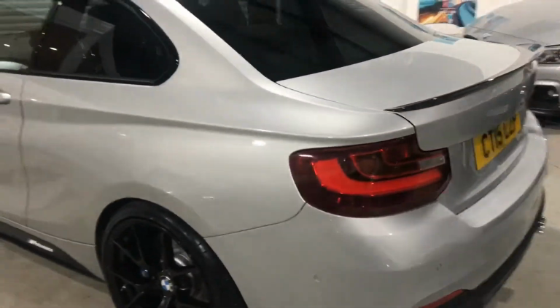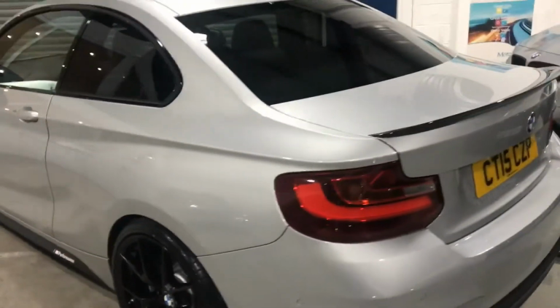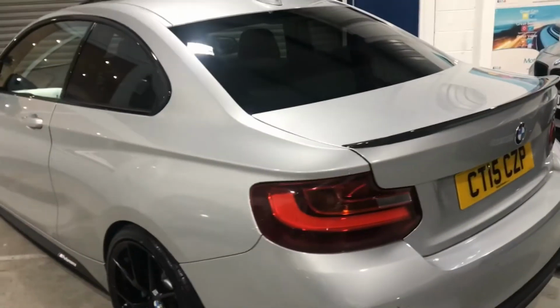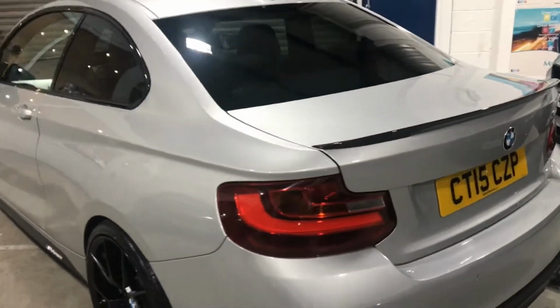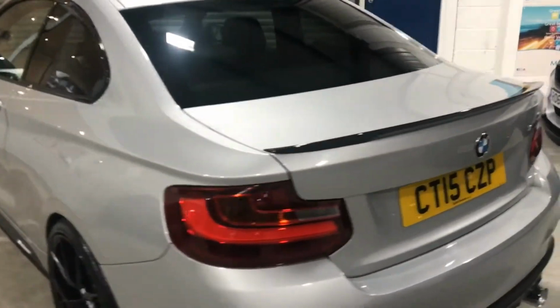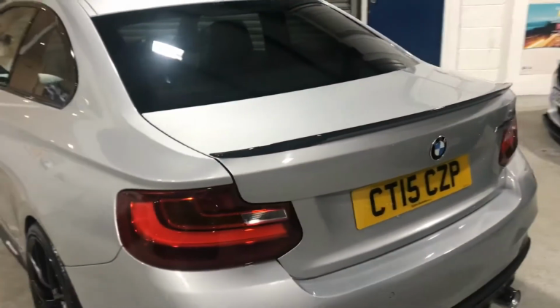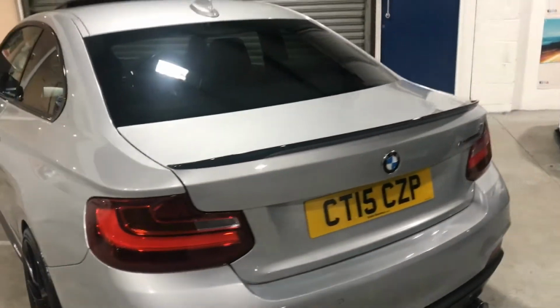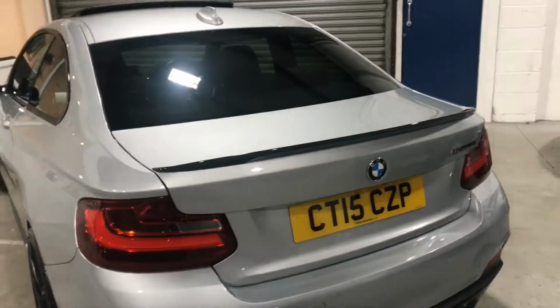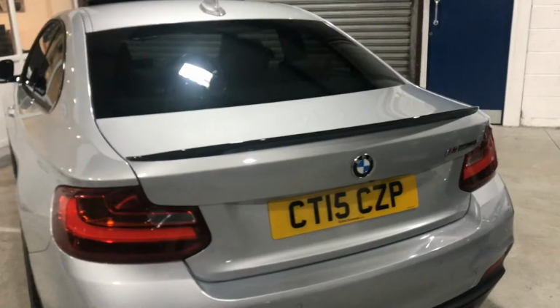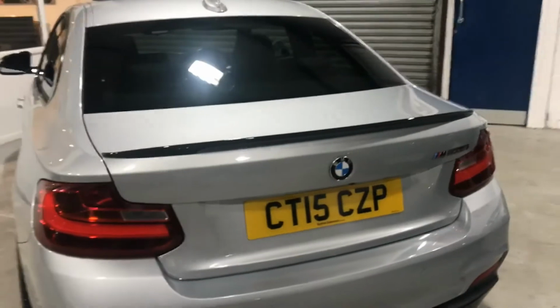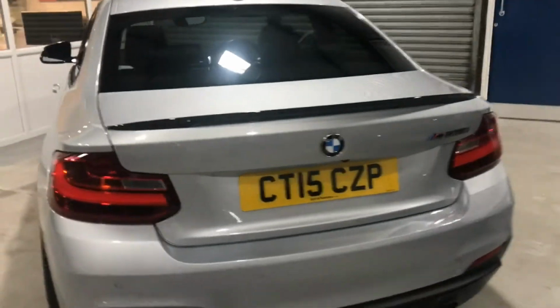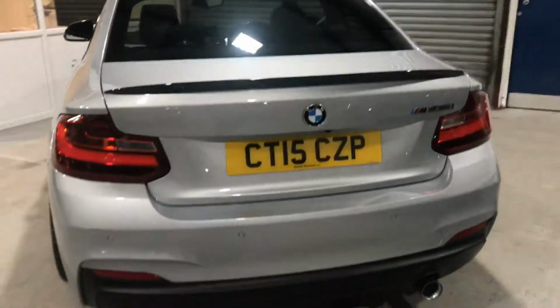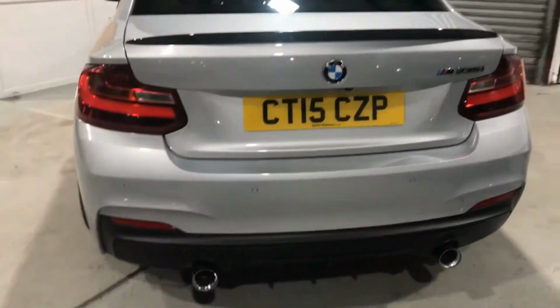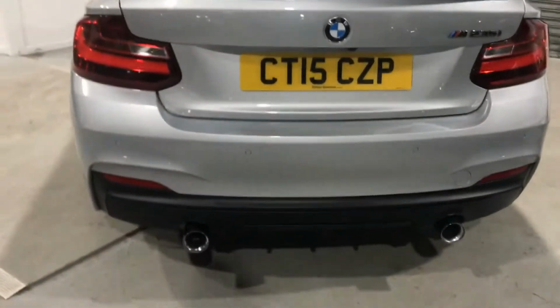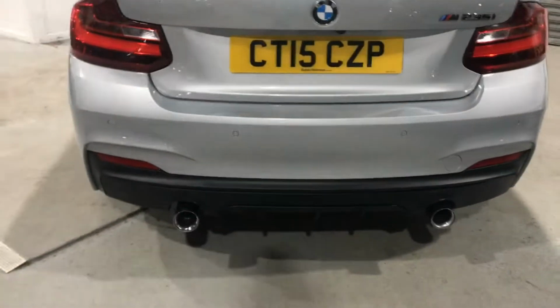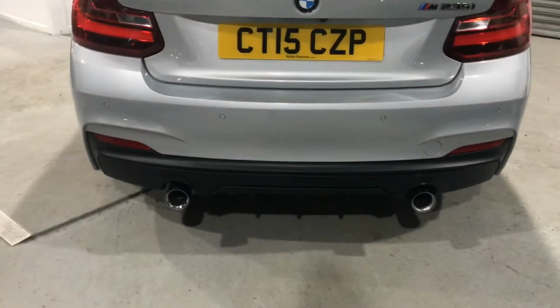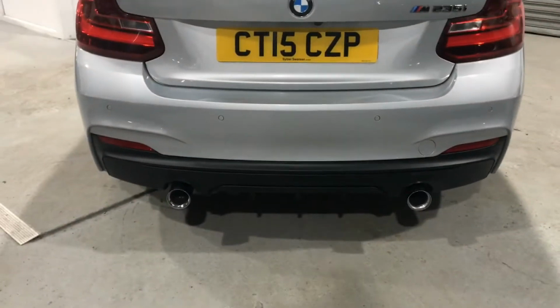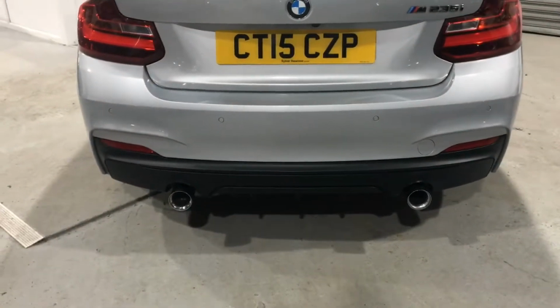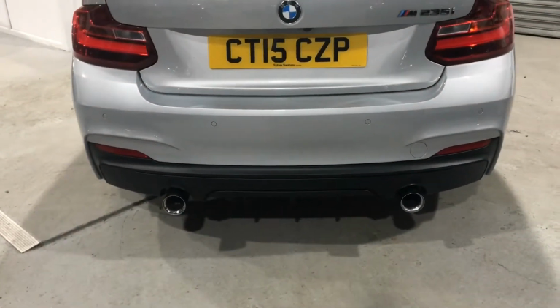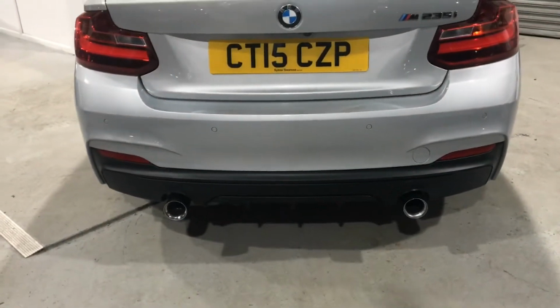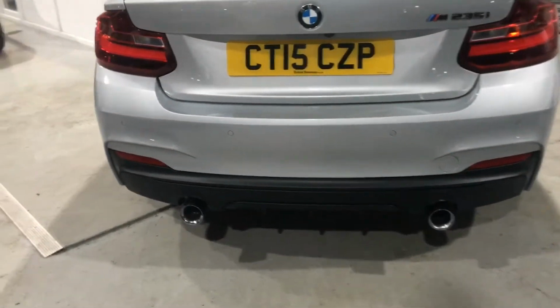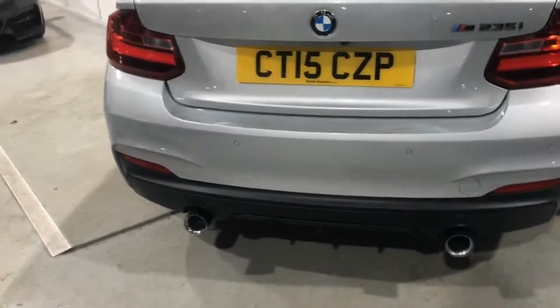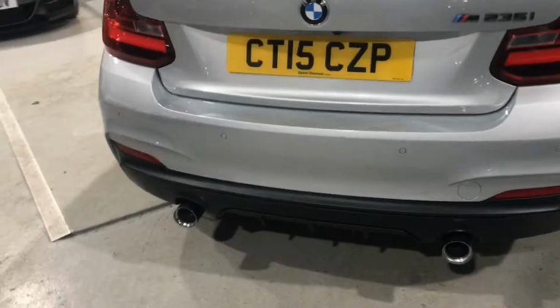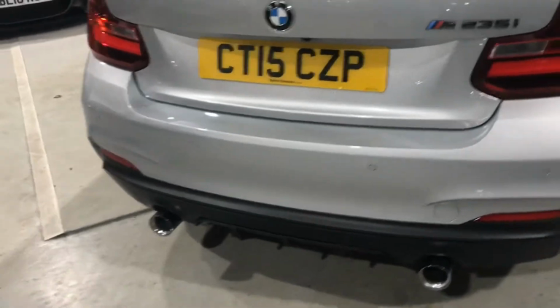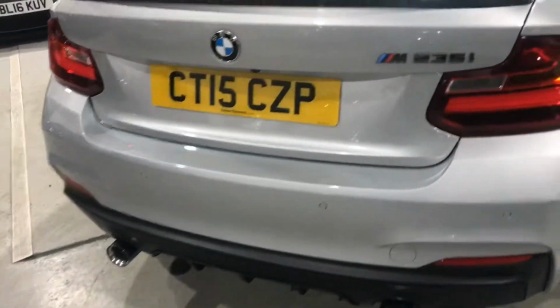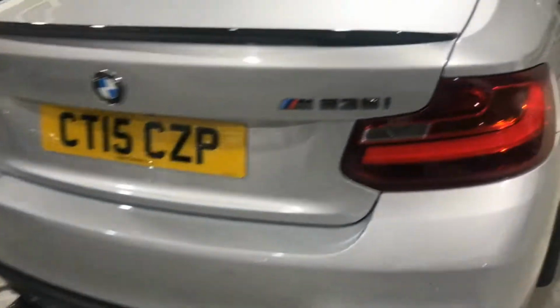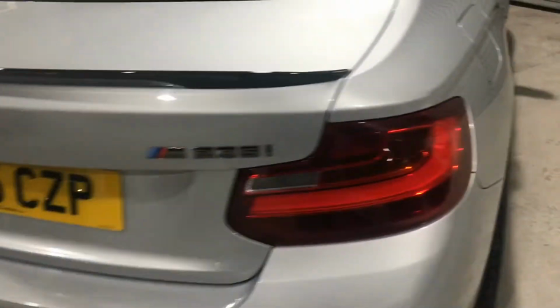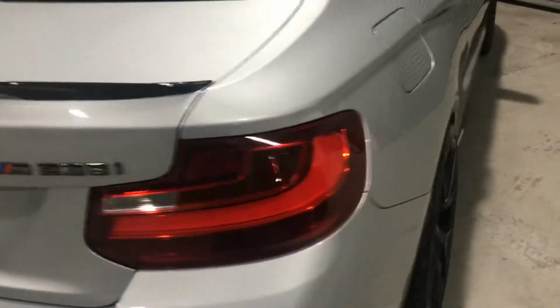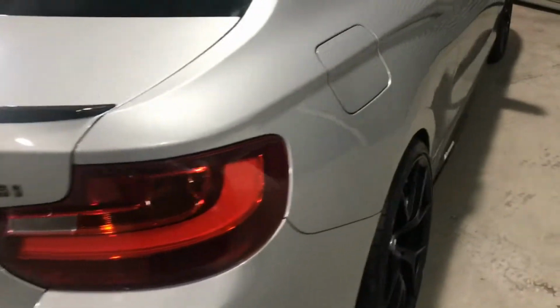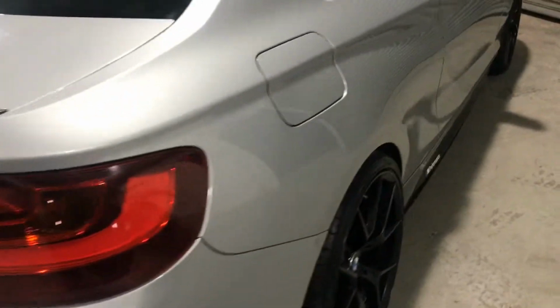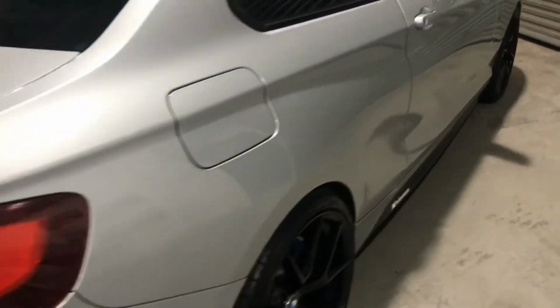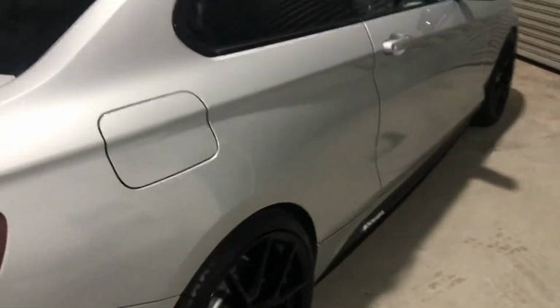Carbon fibre M Performance rear spoiler, M Performance rear diffuser and exhaust tips, and lowered on H&R springs.